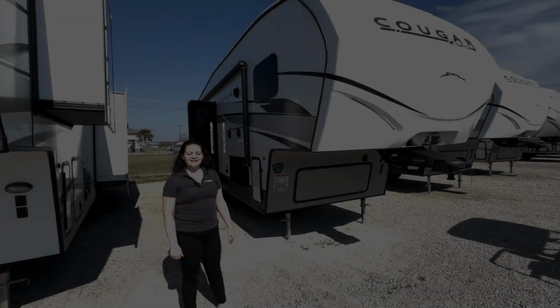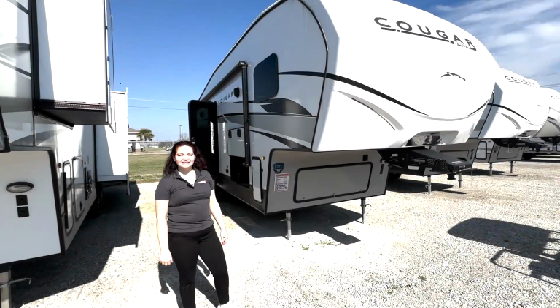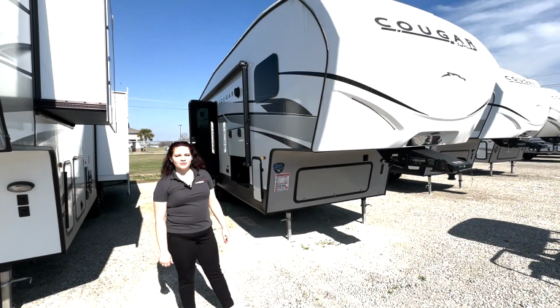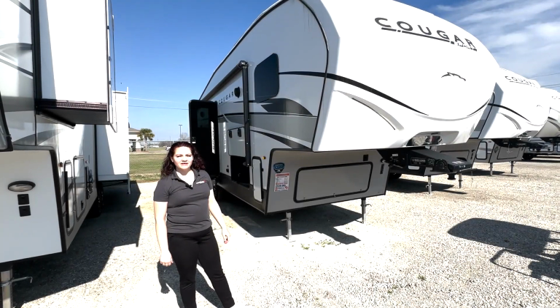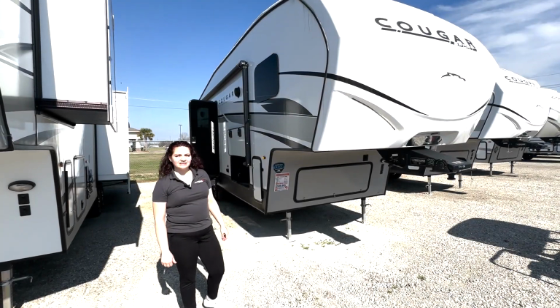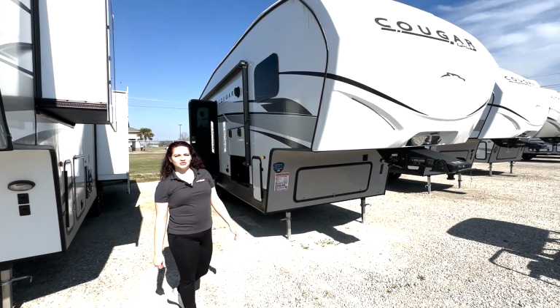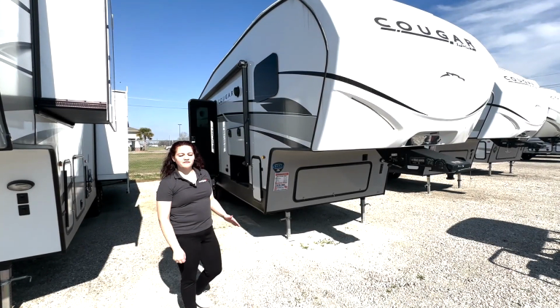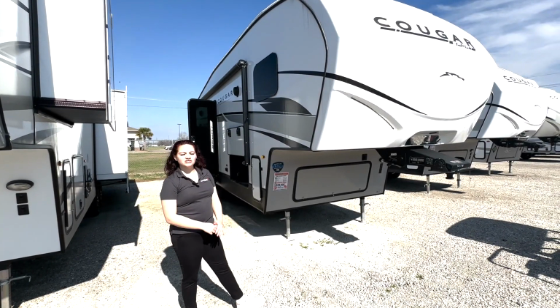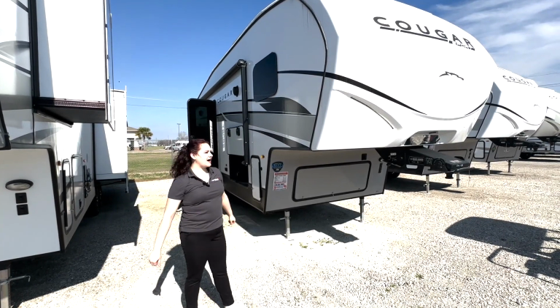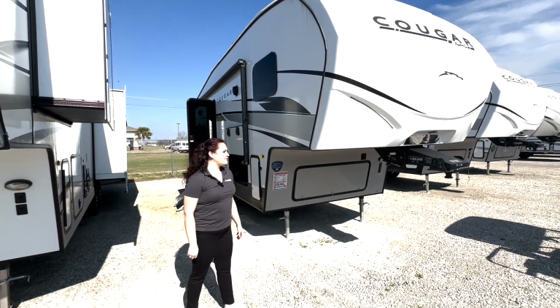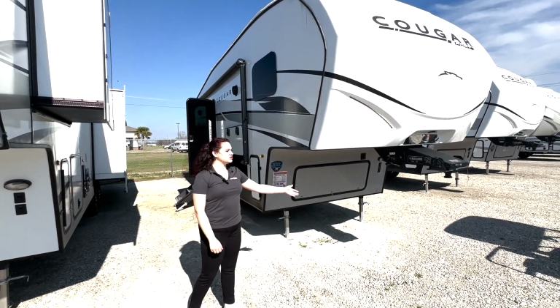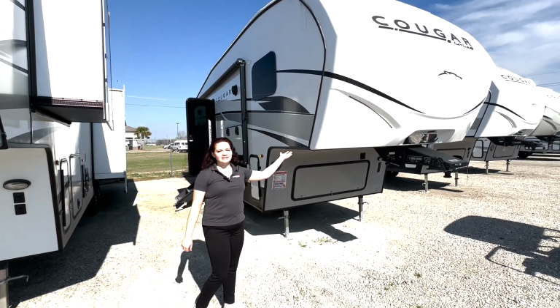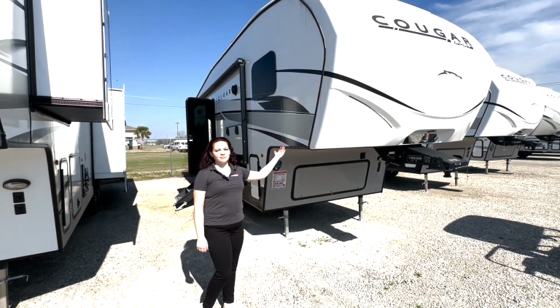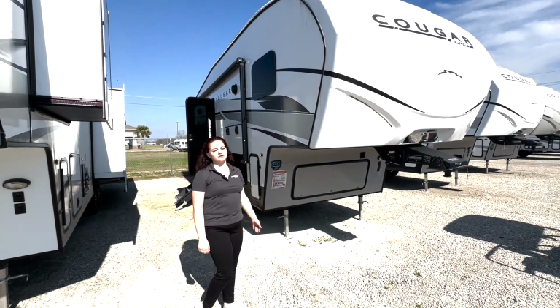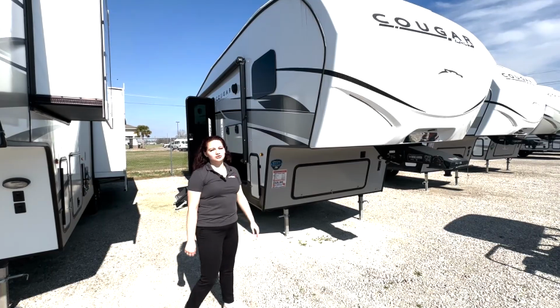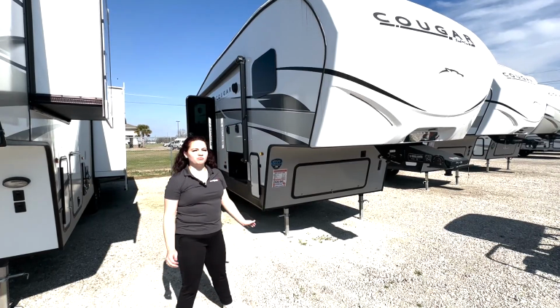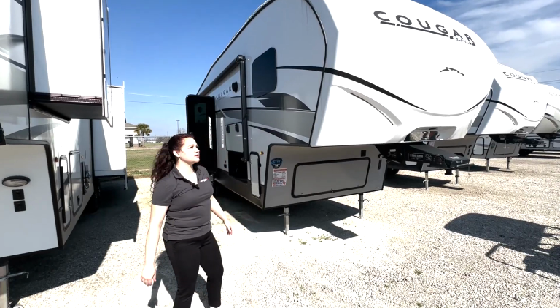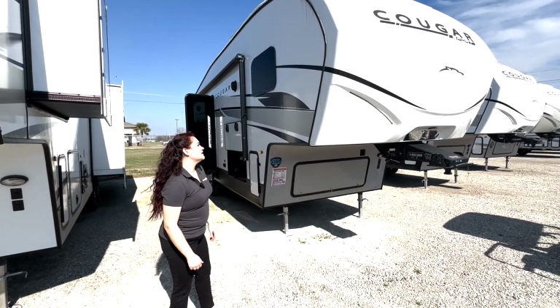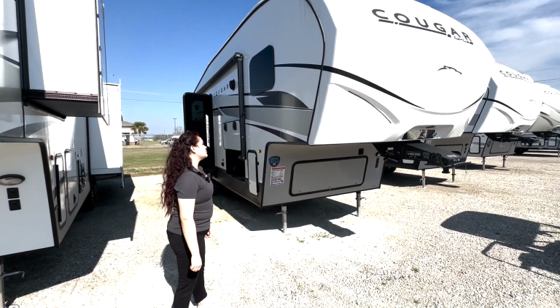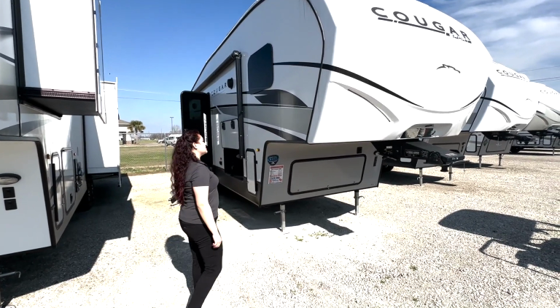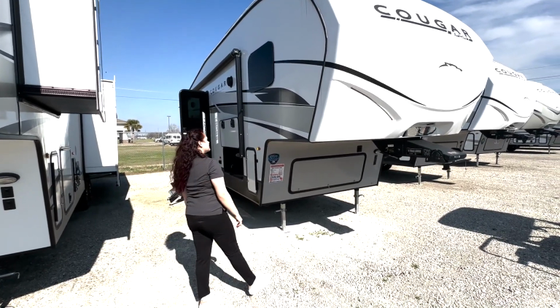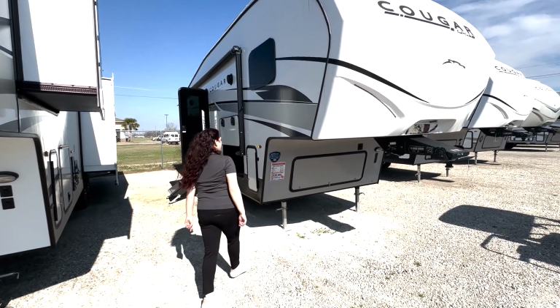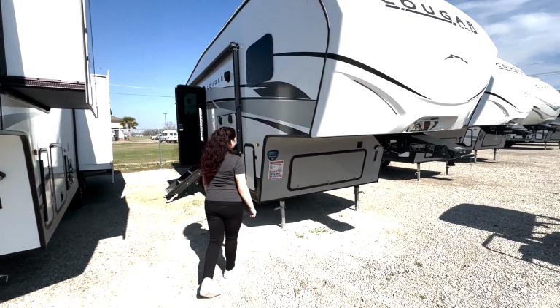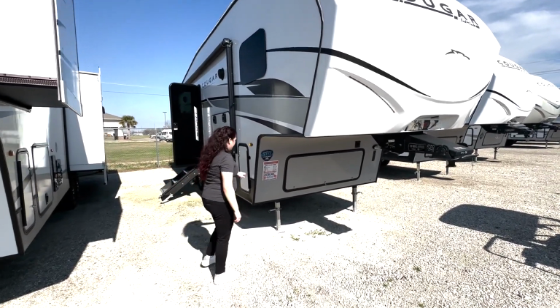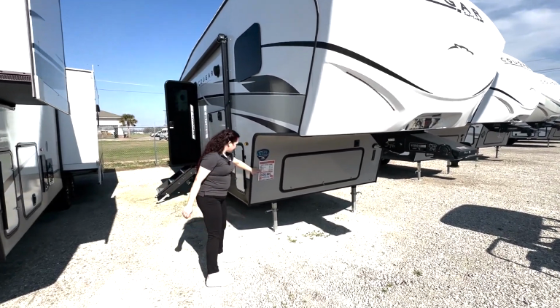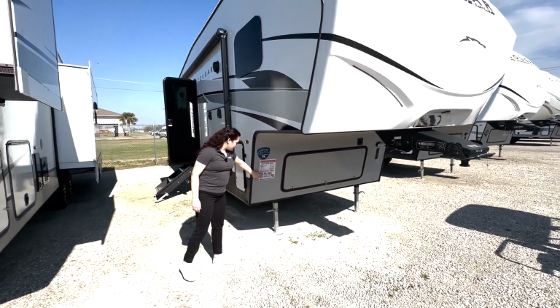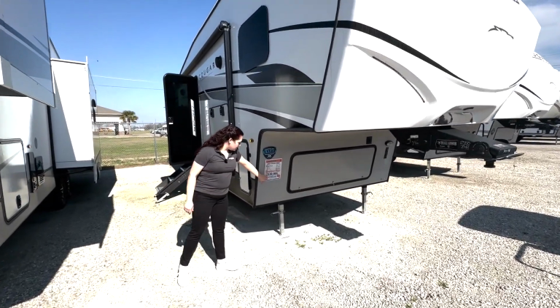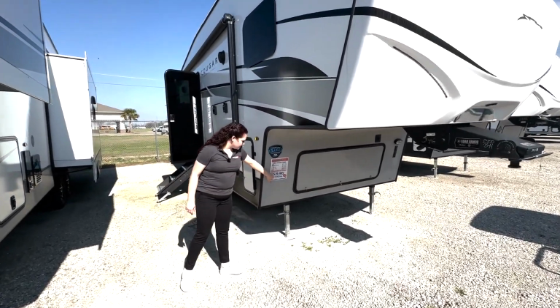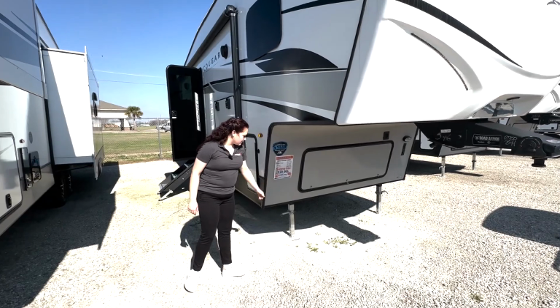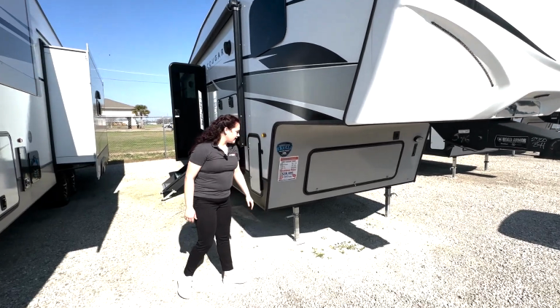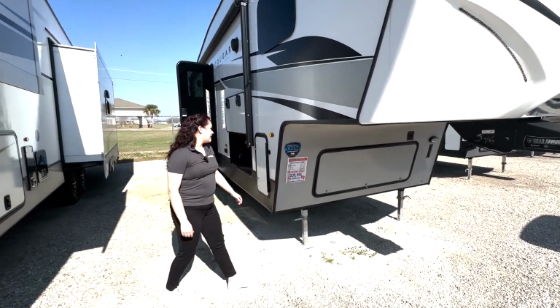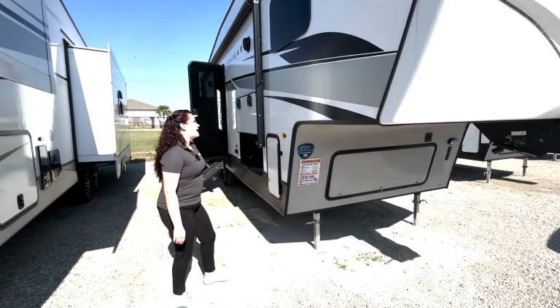Hey guys, it's Liz here at Primo RV Alexandria with our Feature Friday. We have the 27 Bunkhouse Cougar Sport. This one's a great one — it's on clearance for $39,995.